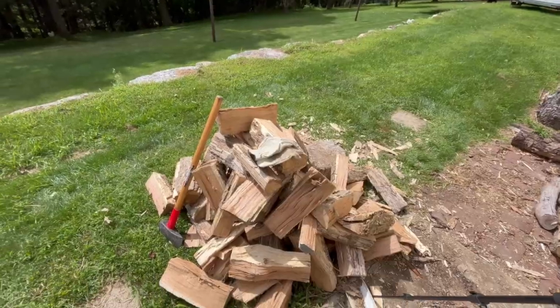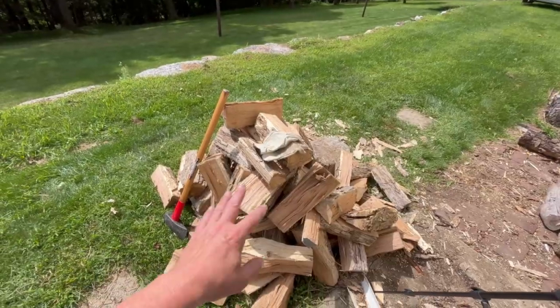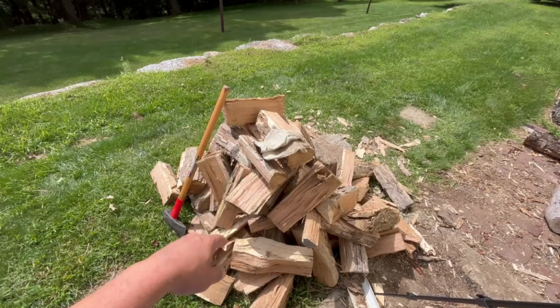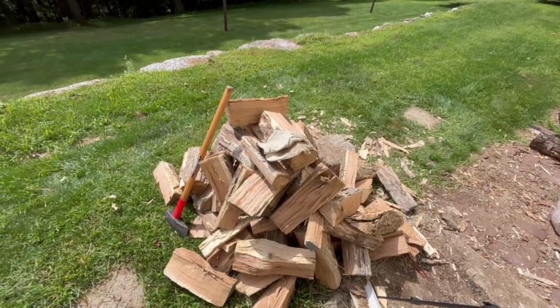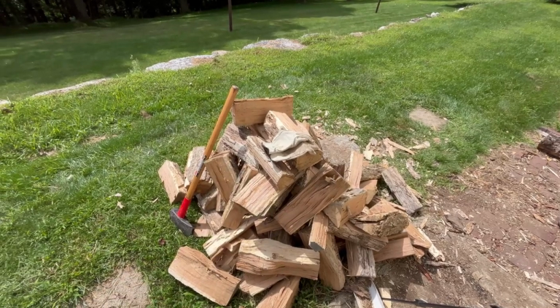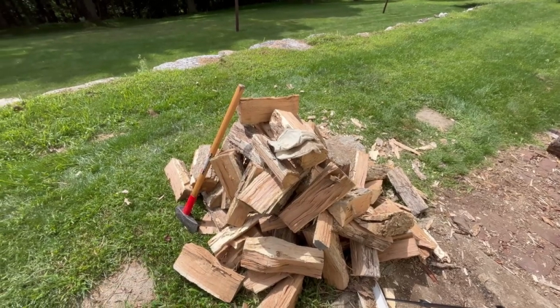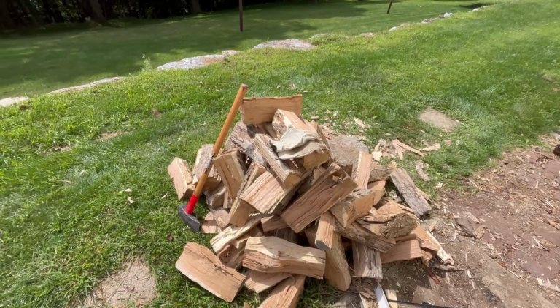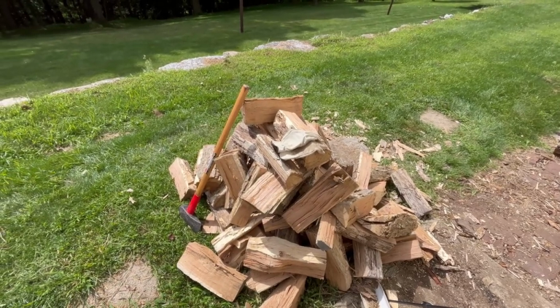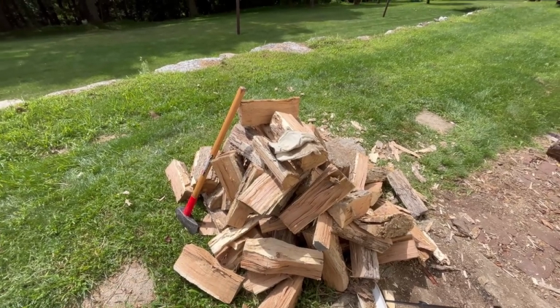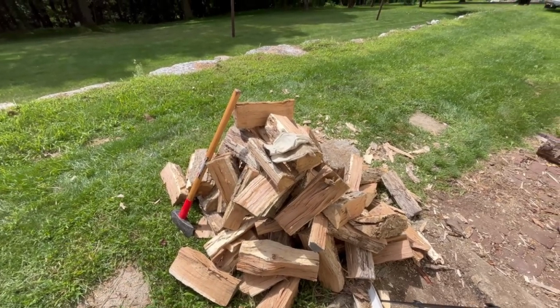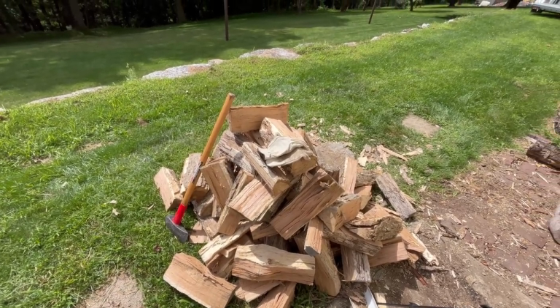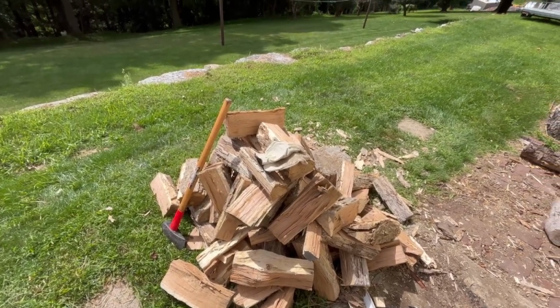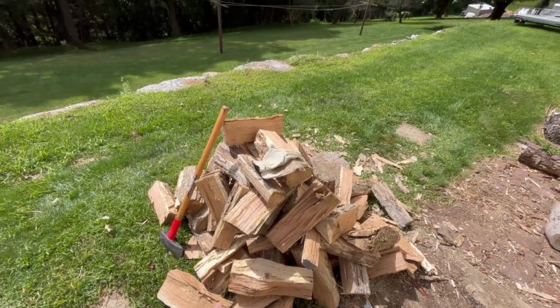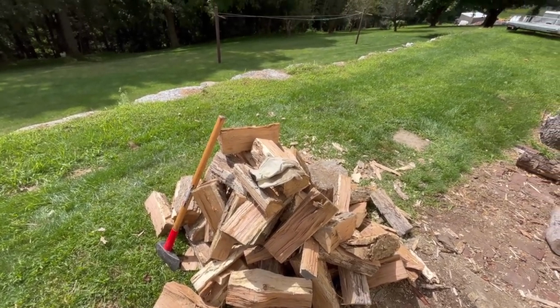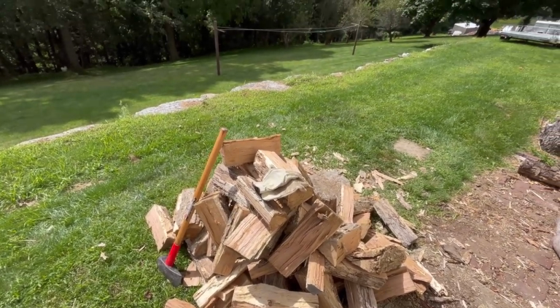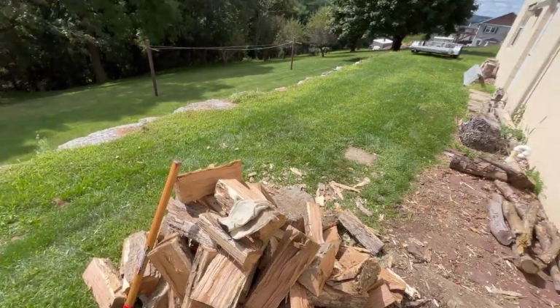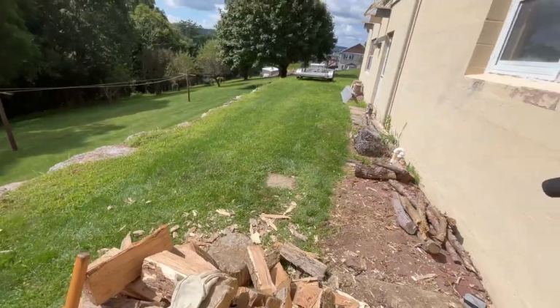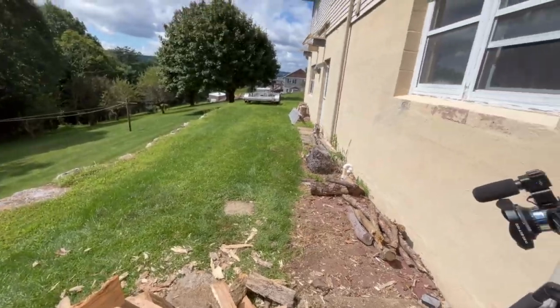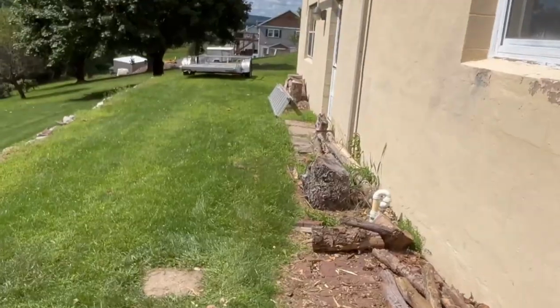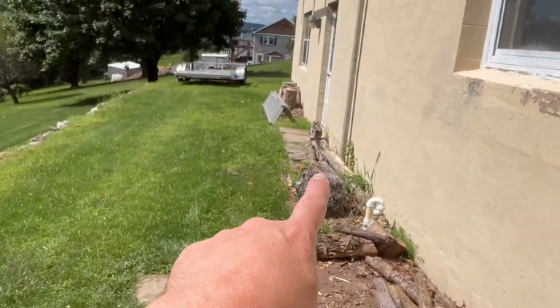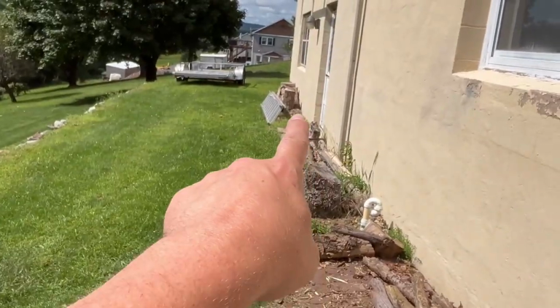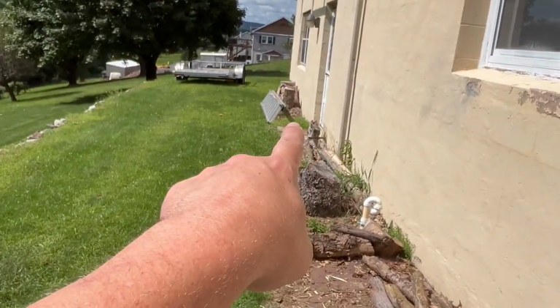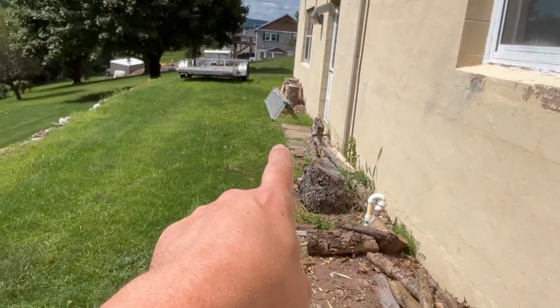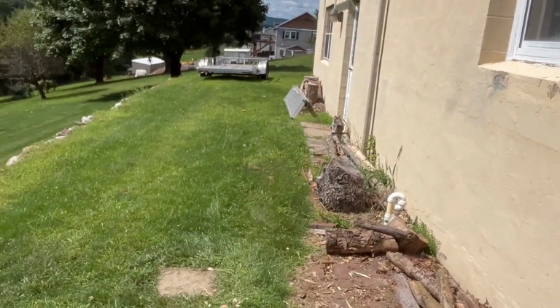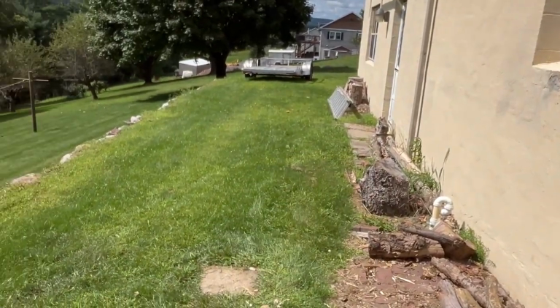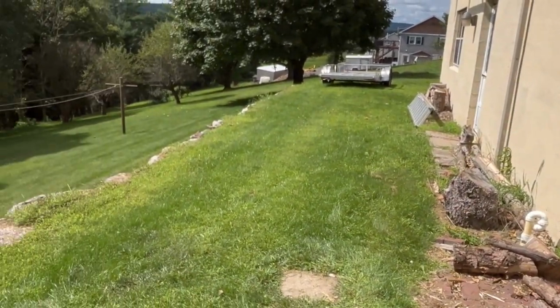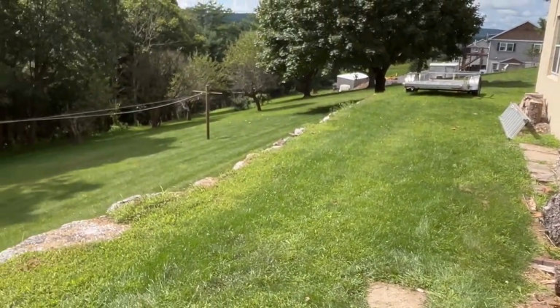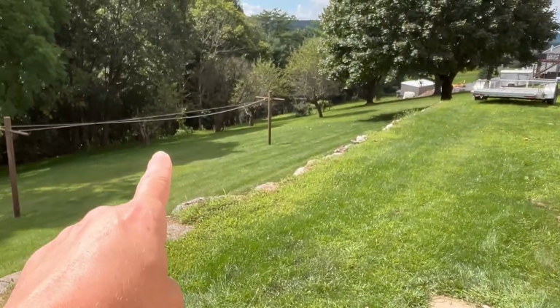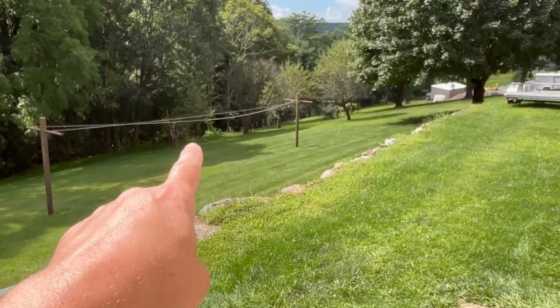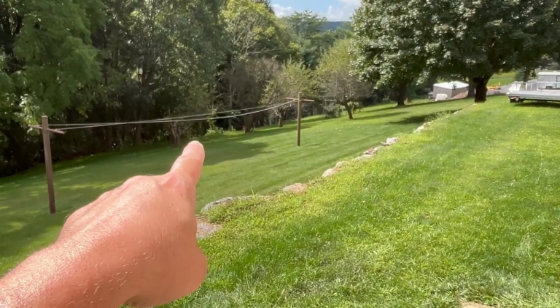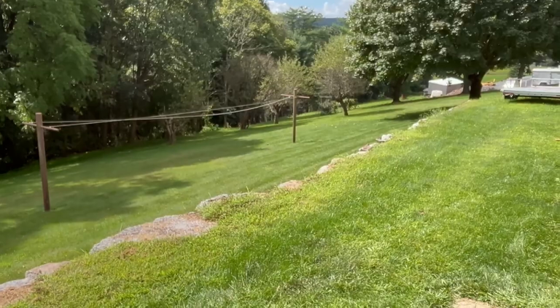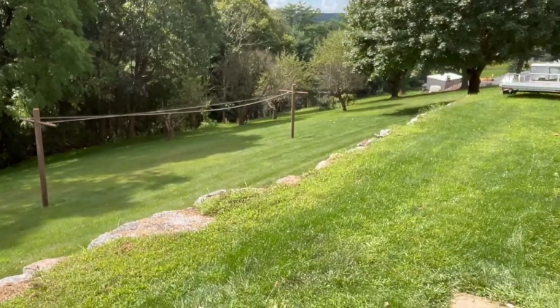This is about five minutes worth of work we got done here so far. I do want to get some more — I got some more wood, actually you can see some piled up down here, but then I have another pile down there that I need to go get.